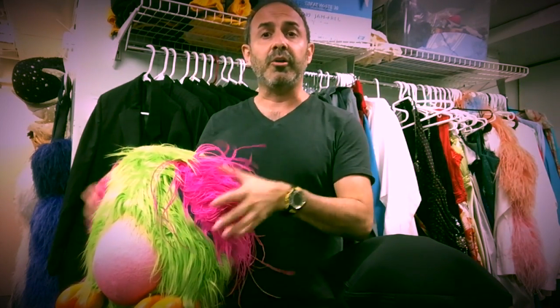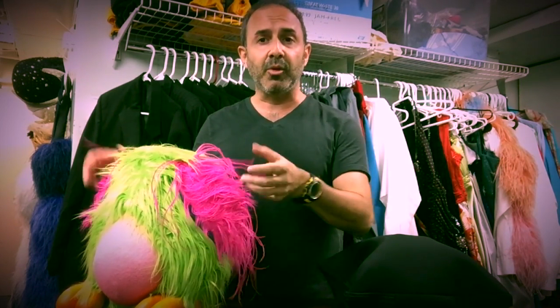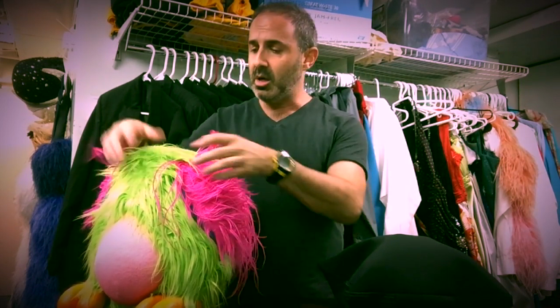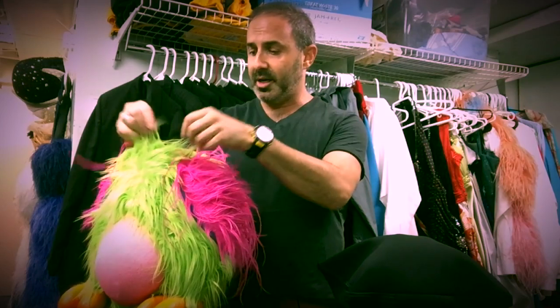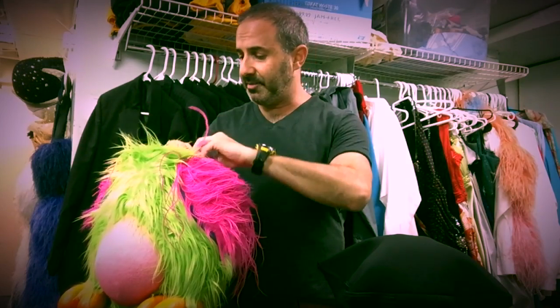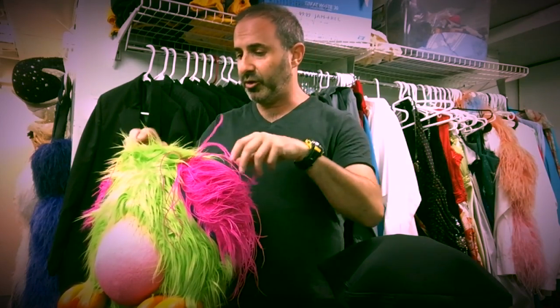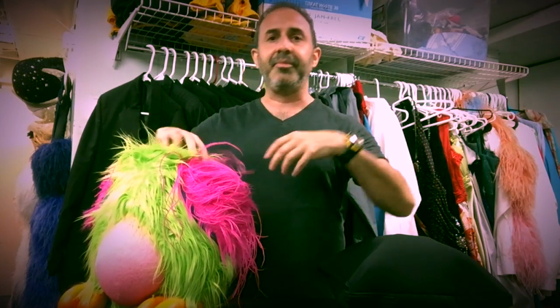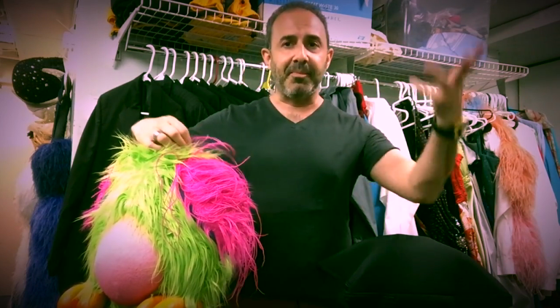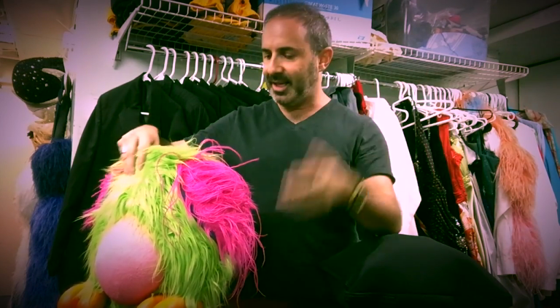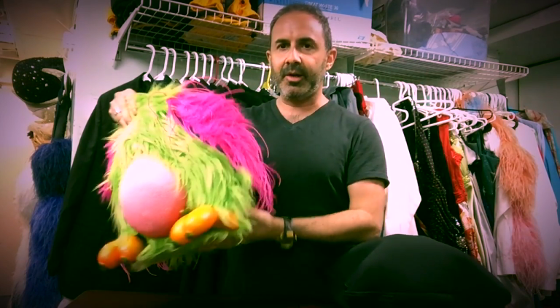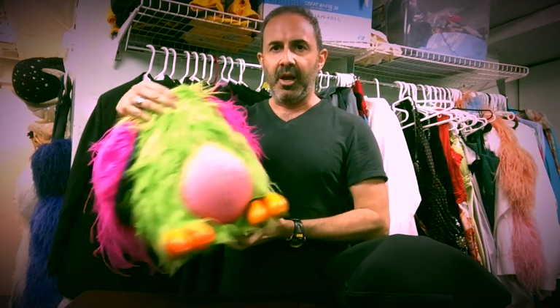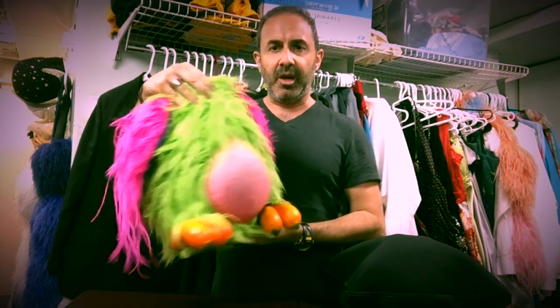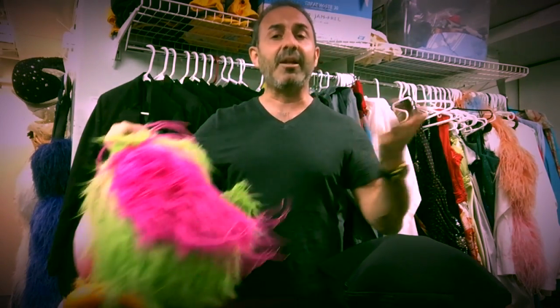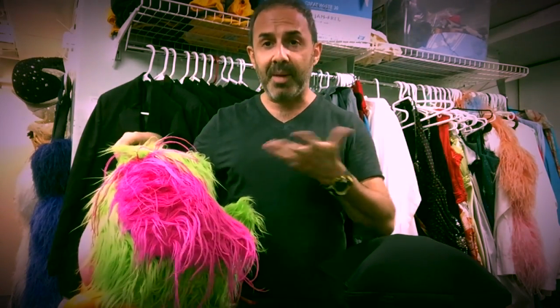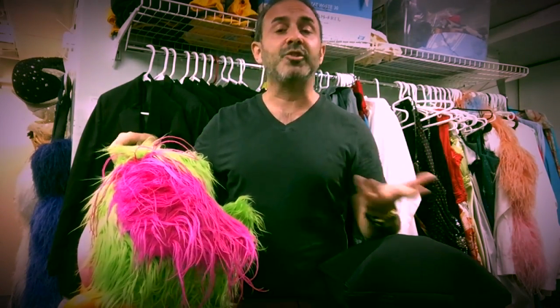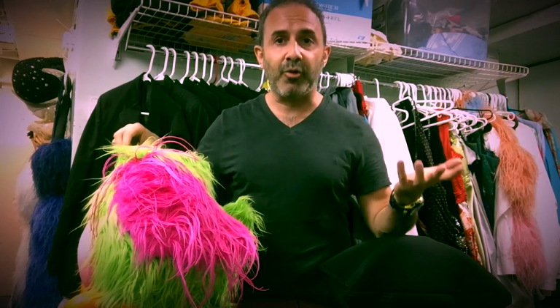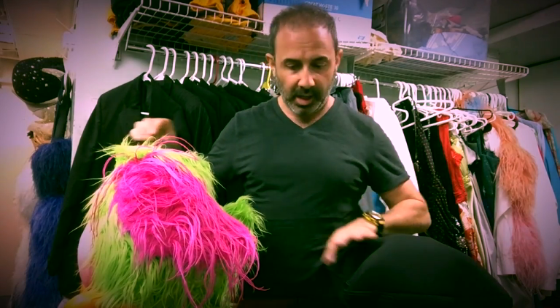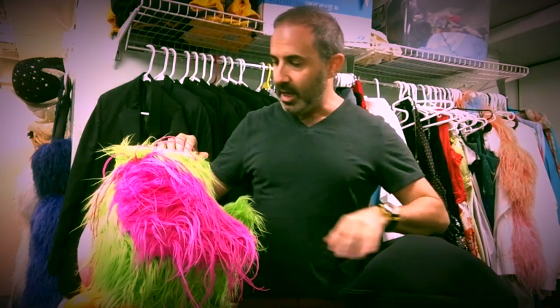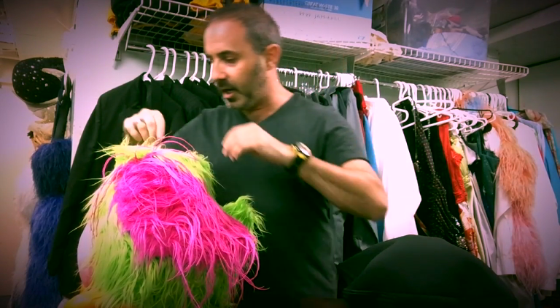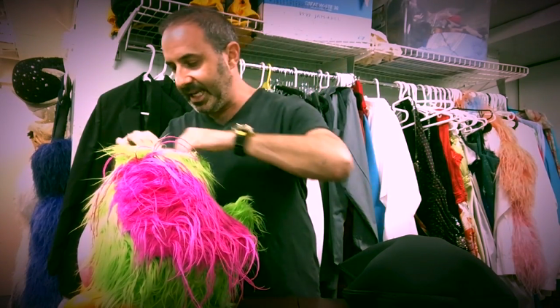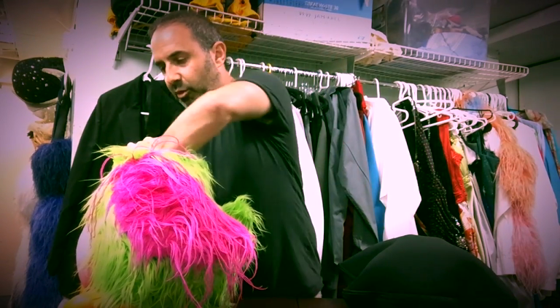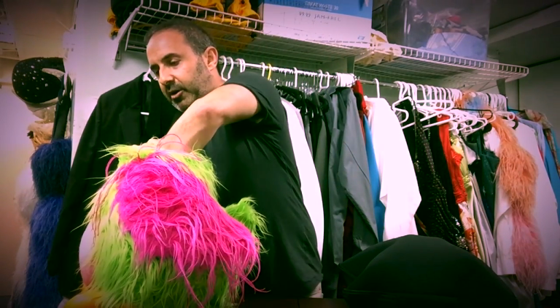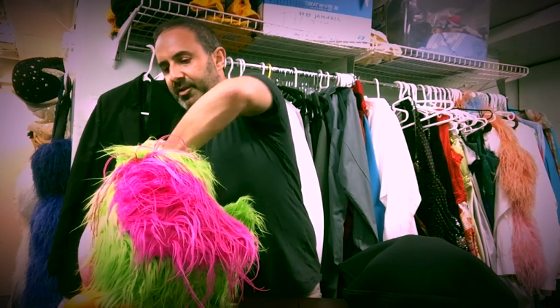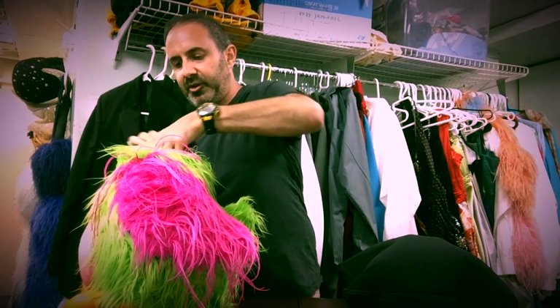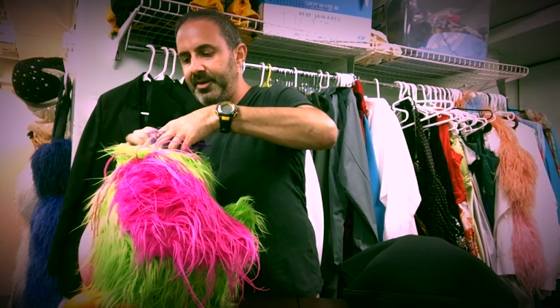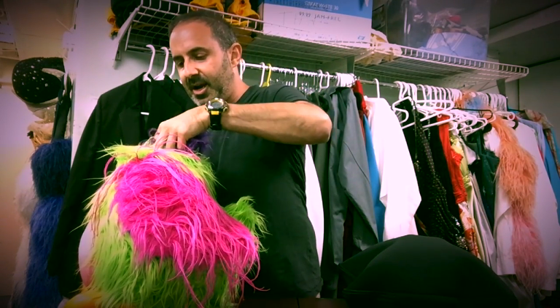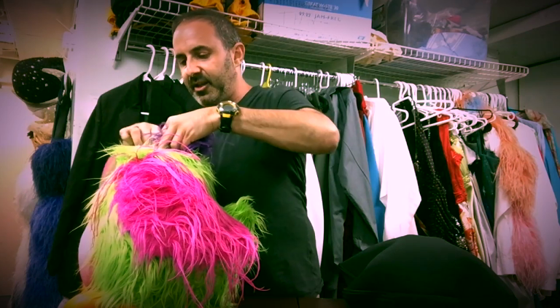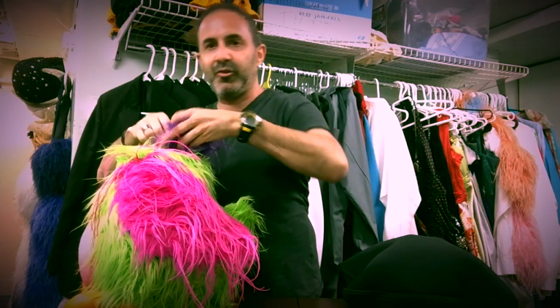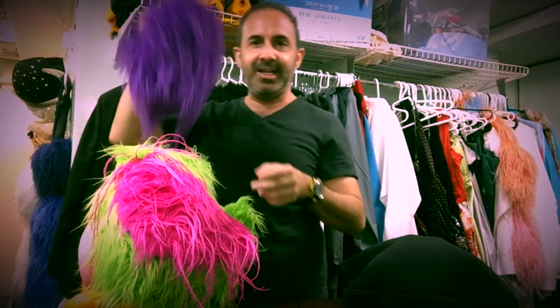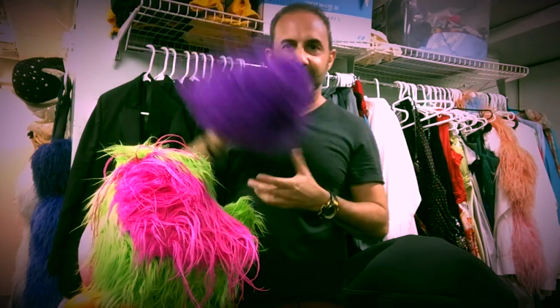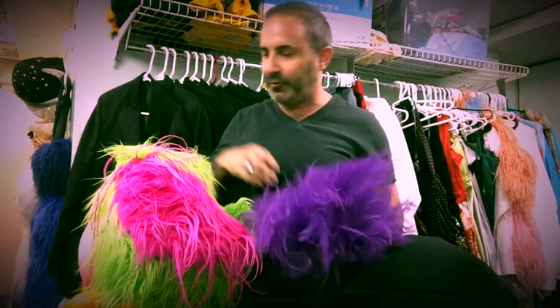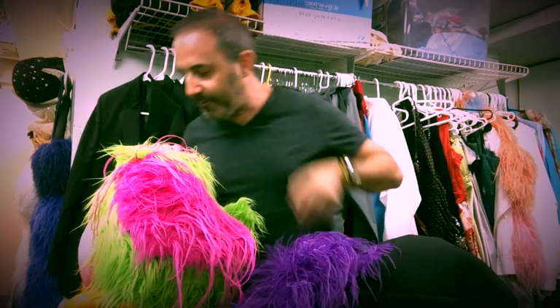Greg Ballora, an amazing builder — the Muppets and Team America. The puppet also had to travel well. He and his wife Kristen built this puppet. A lot of the feathers are hidden inside the body for travel.